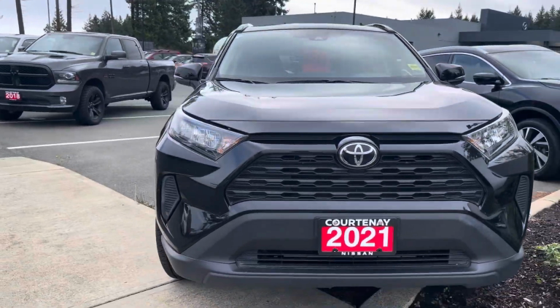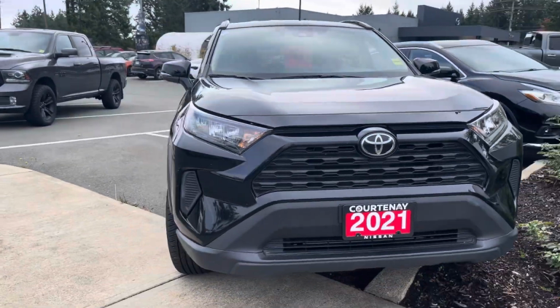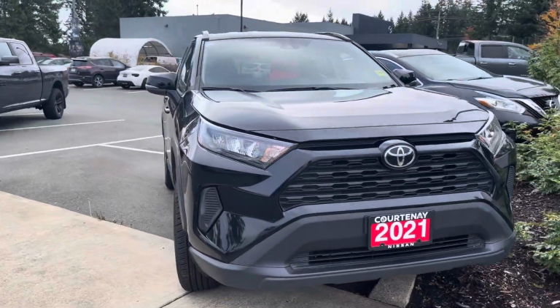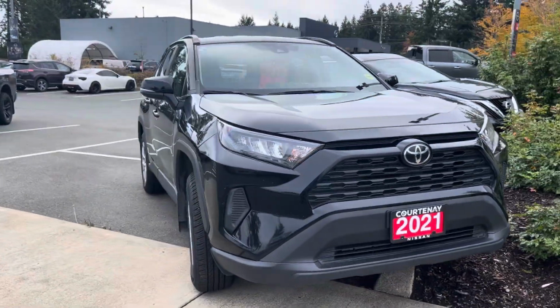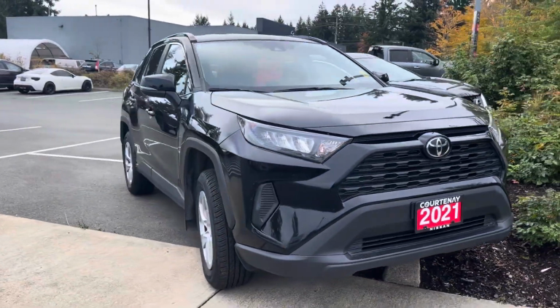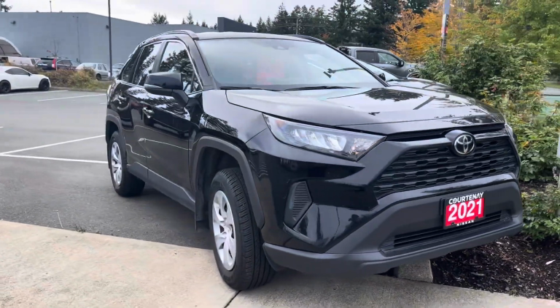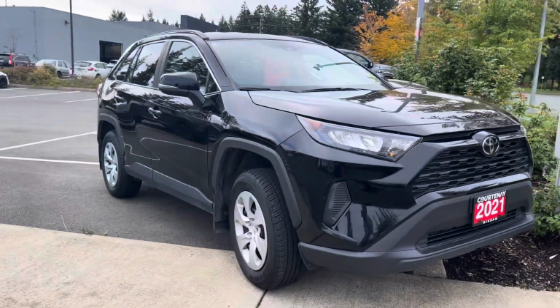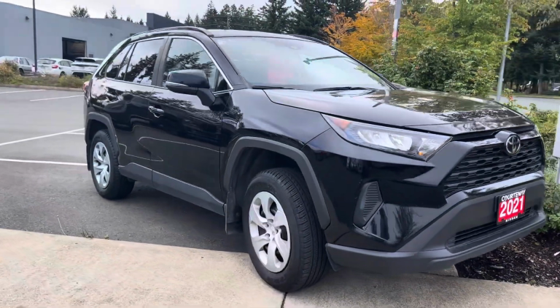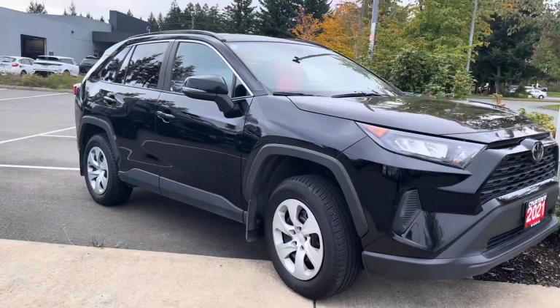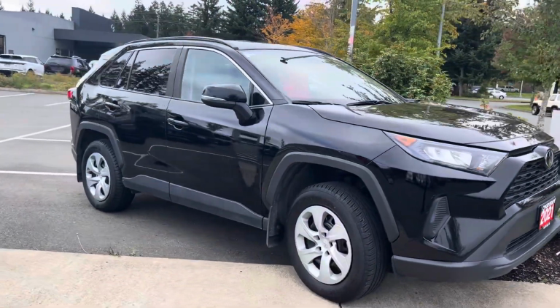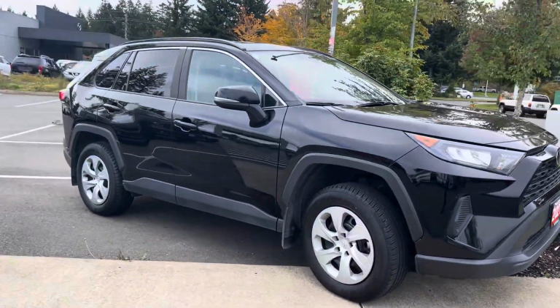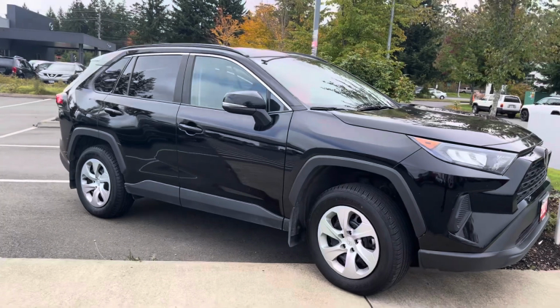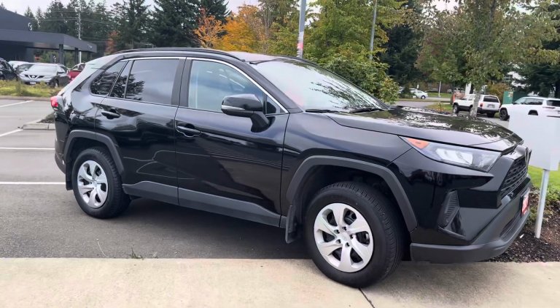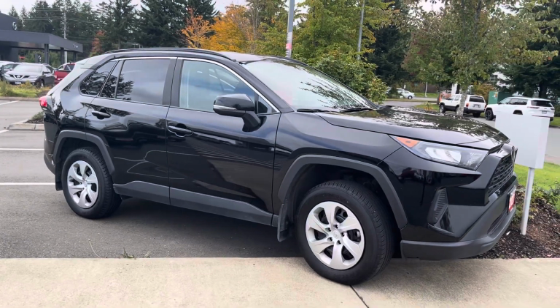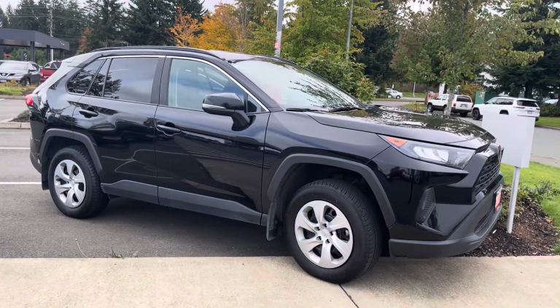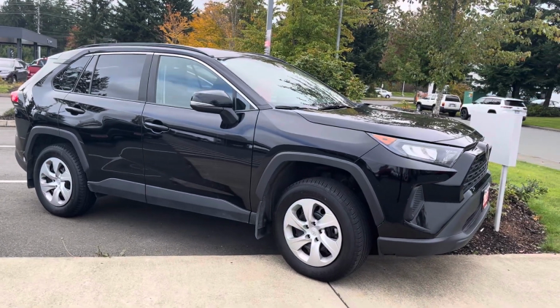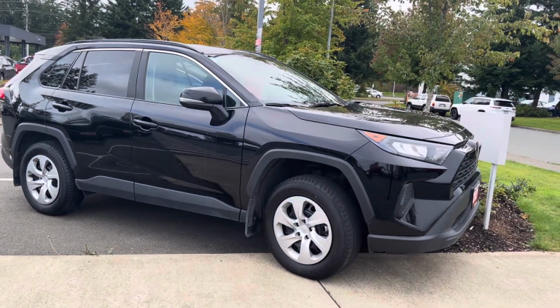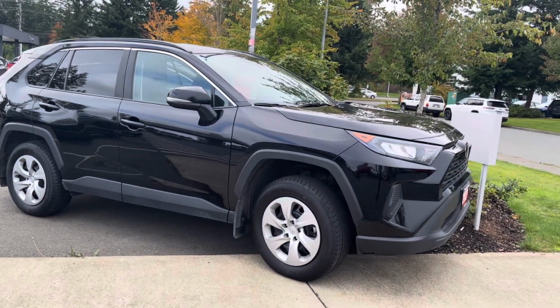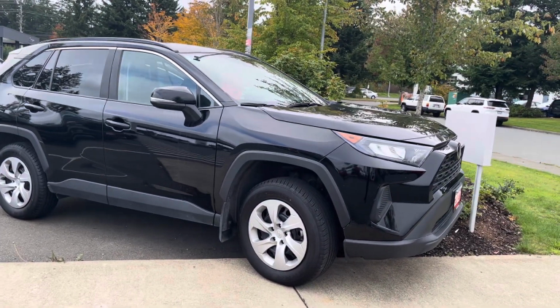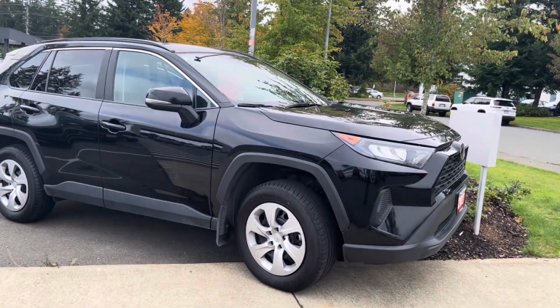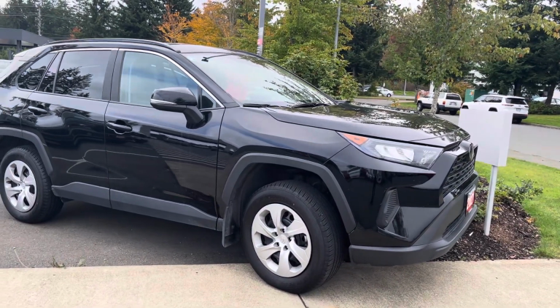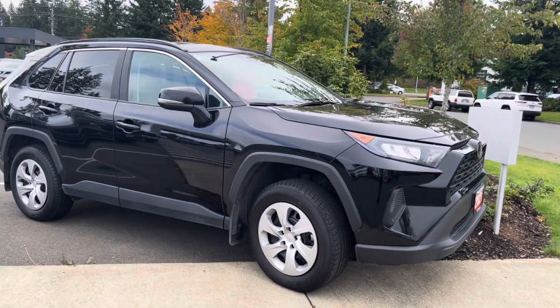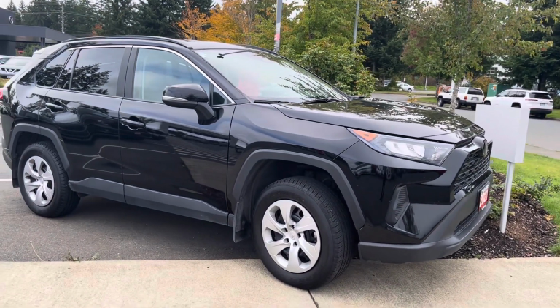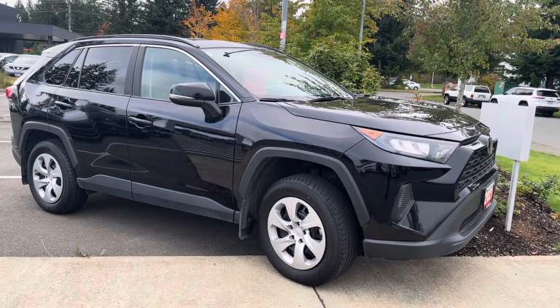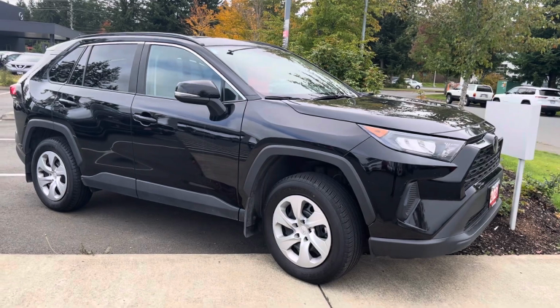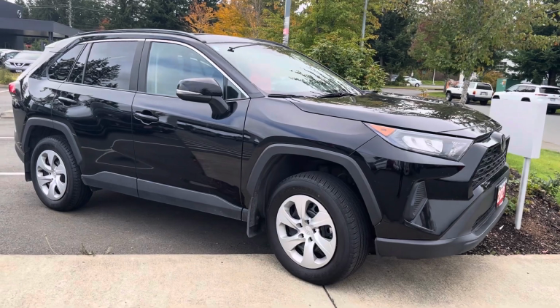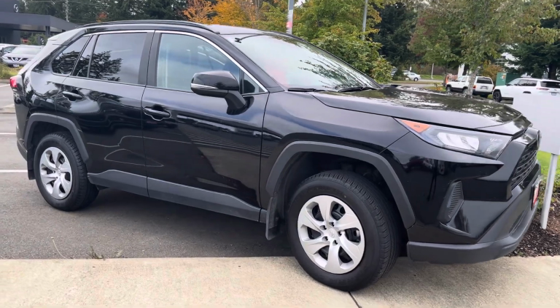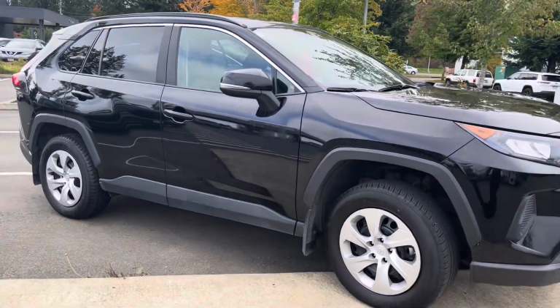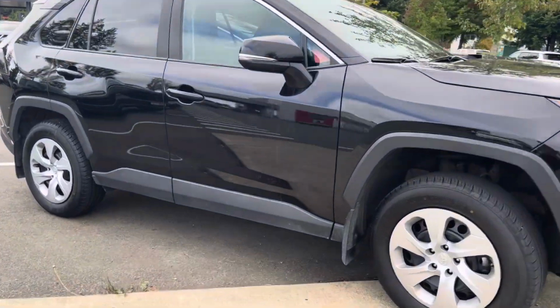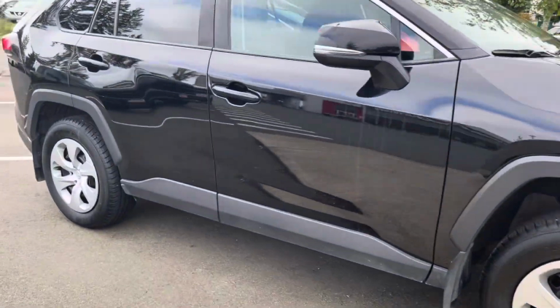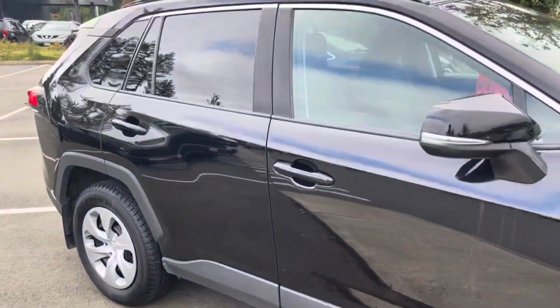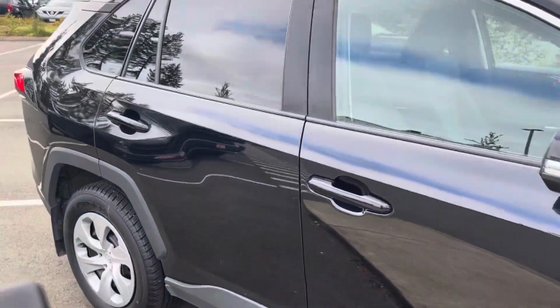Hey, this is Sara over at Courtney Nissan. Just wanted to make a quick short video on this 2021 RAV4 LE all-wheel drive that we have here on the lot — four-cylinder engine, Toyota reliability.